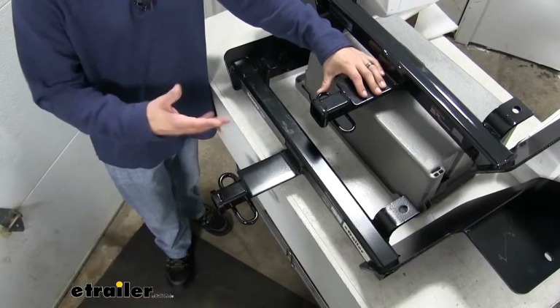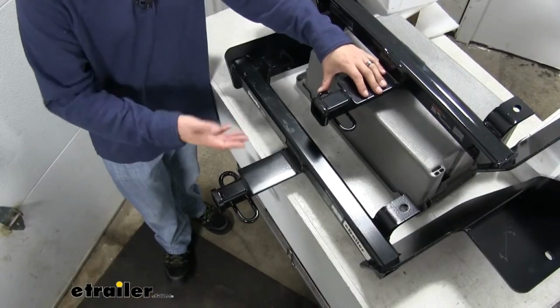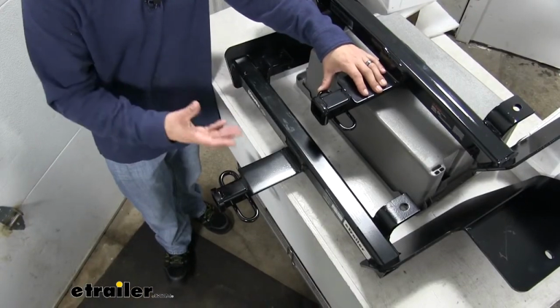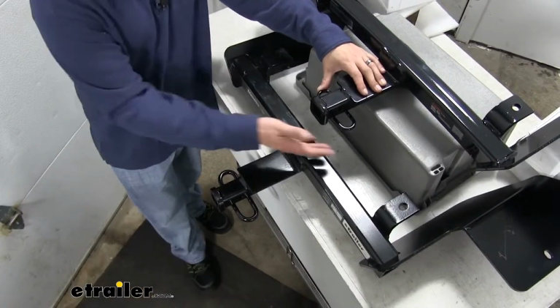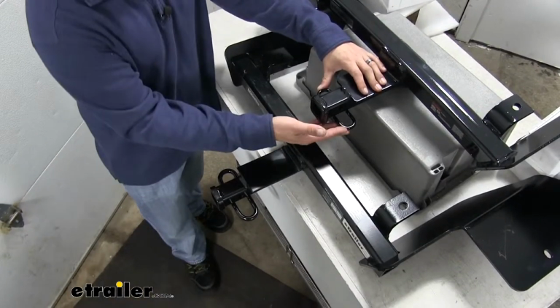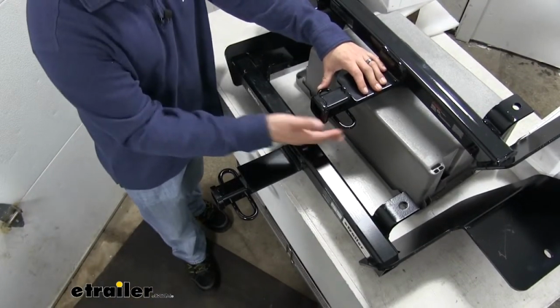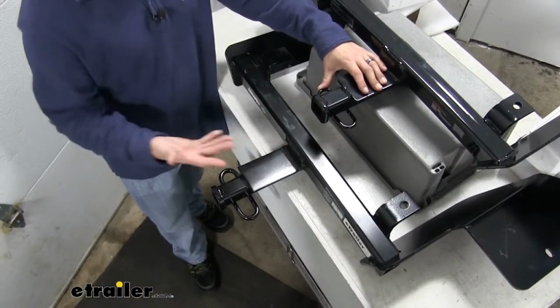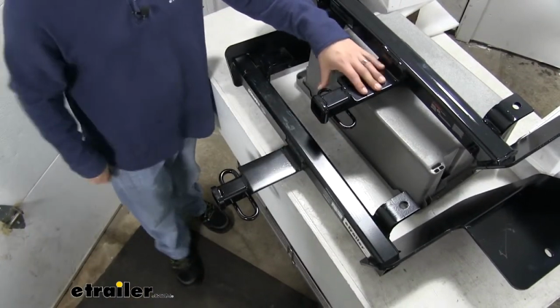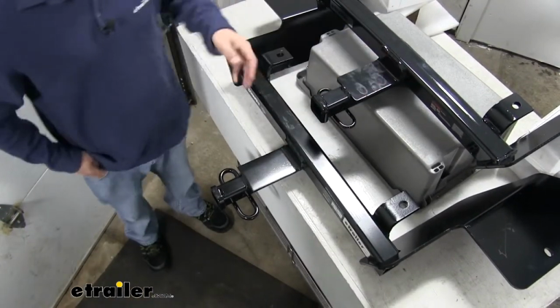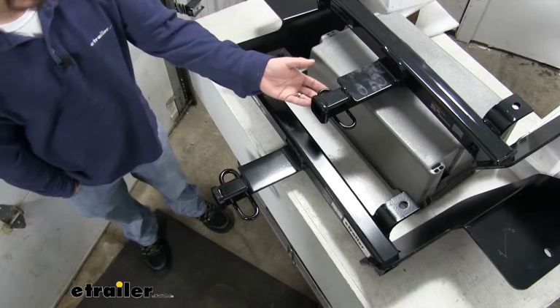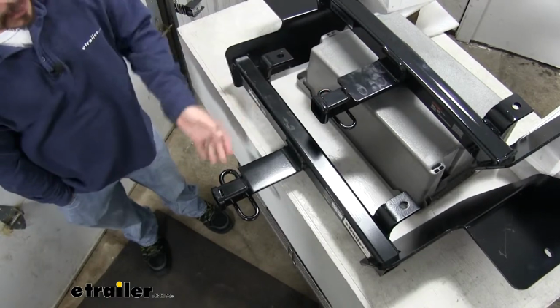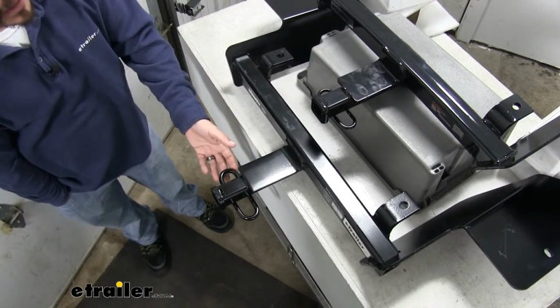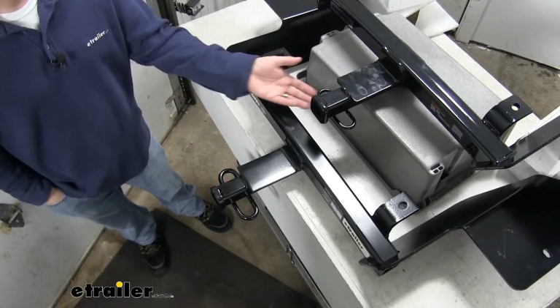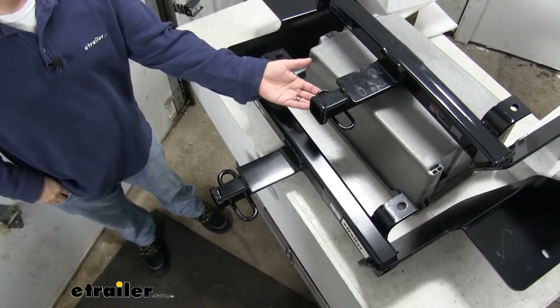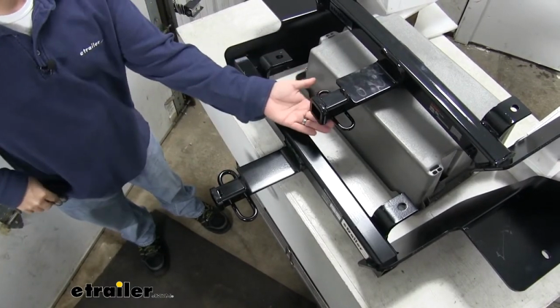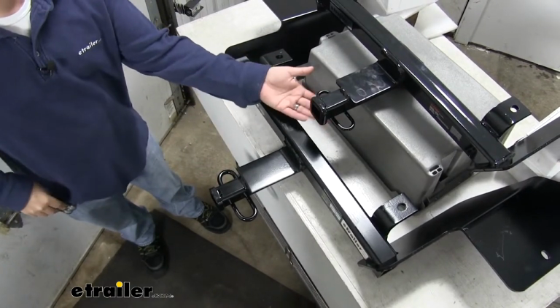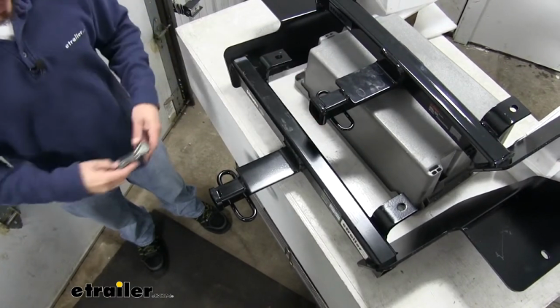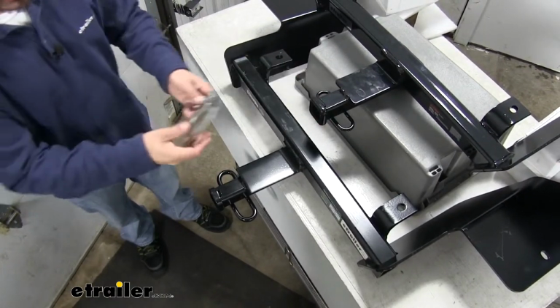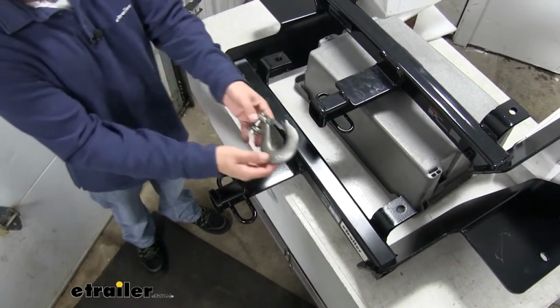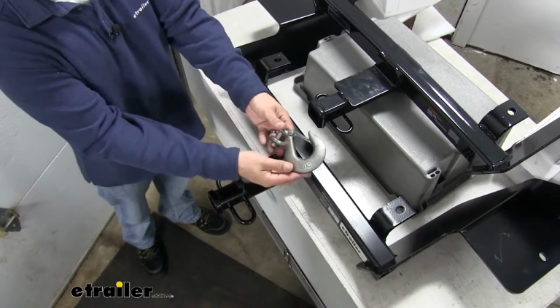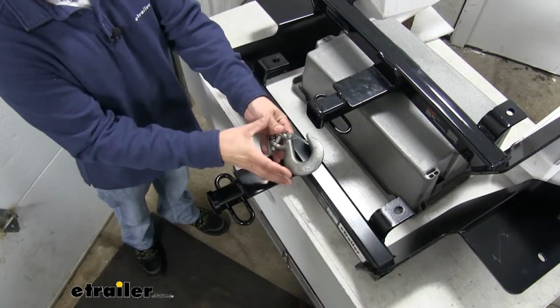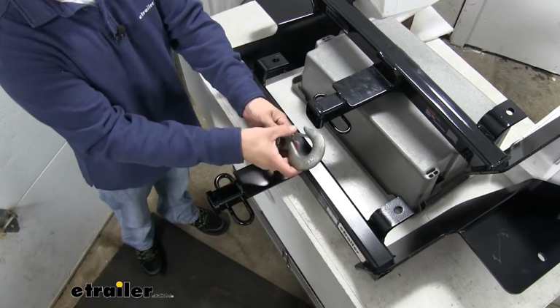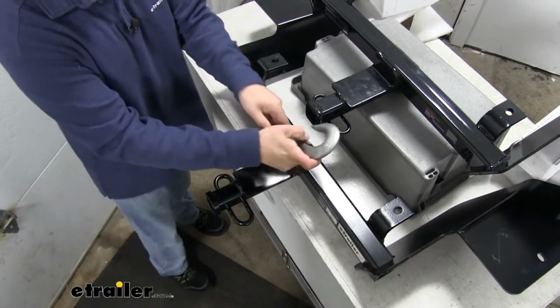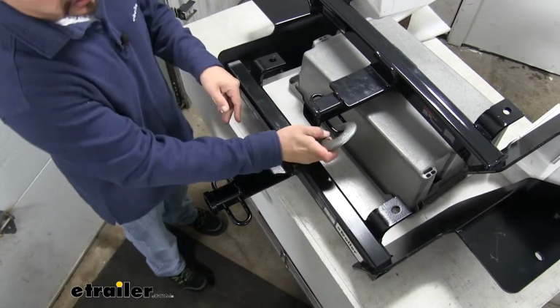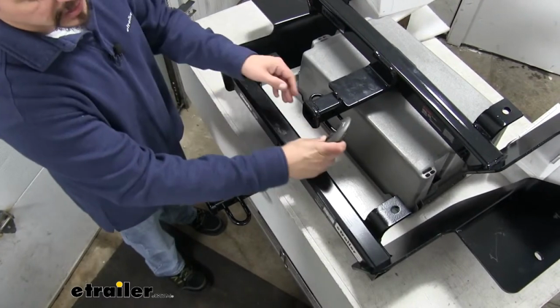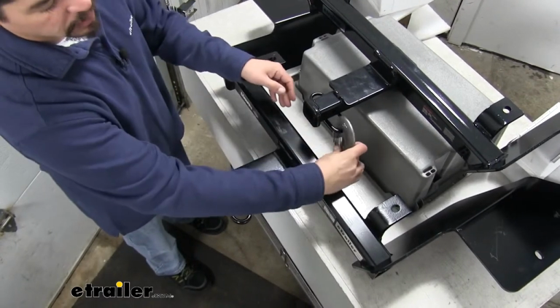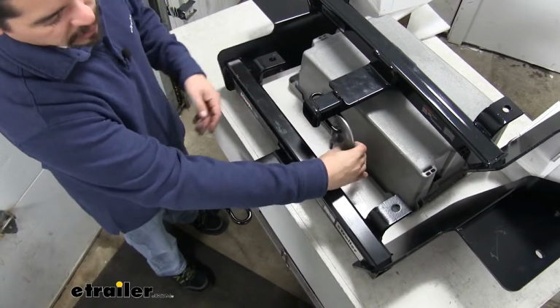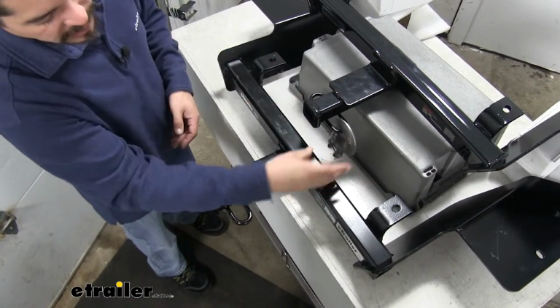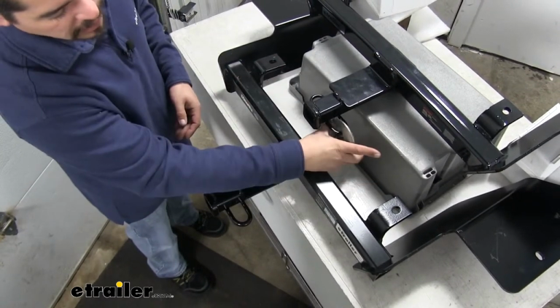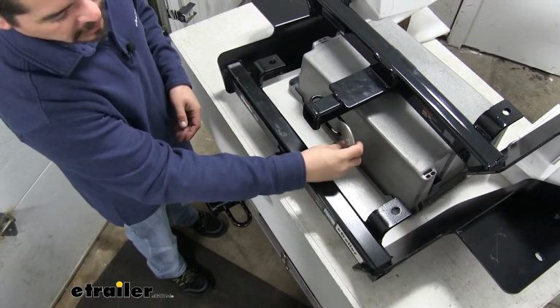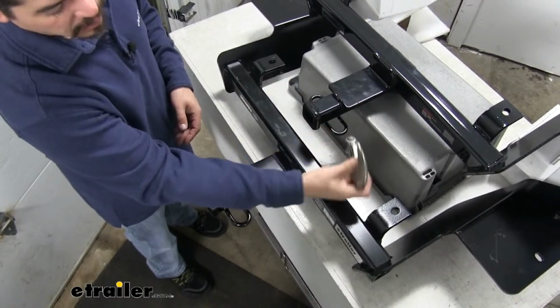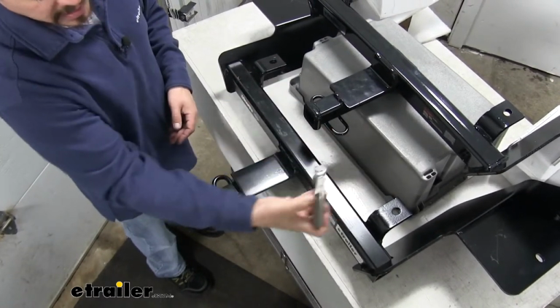Whenever we're towing, obviously we're going to have to hook up our safety chains. The nice thing about both of our hitches is they're going to have this loop style, and as you can see, even with these really oversized hooks we still have plenty of room to get them hooked on or disconnected.